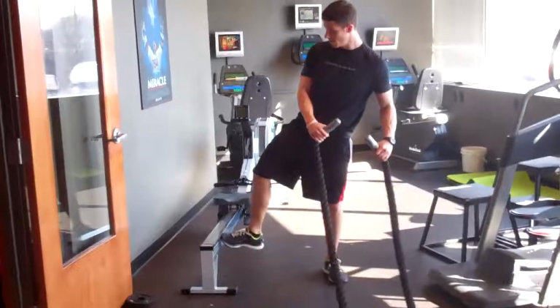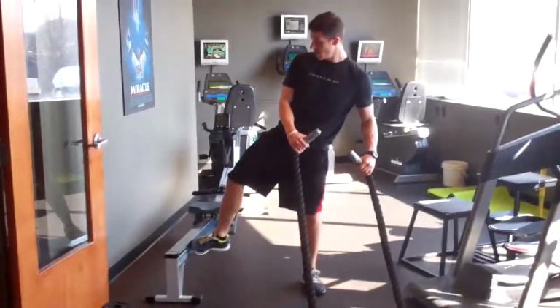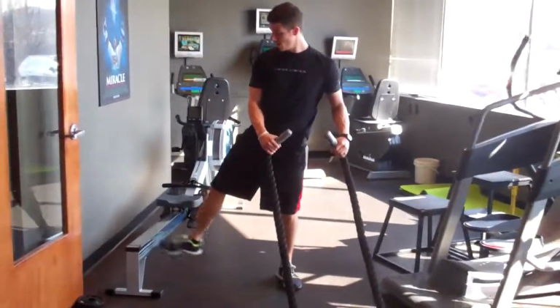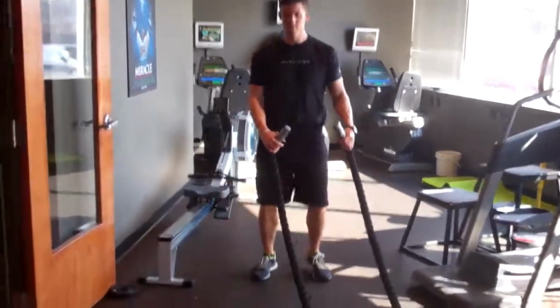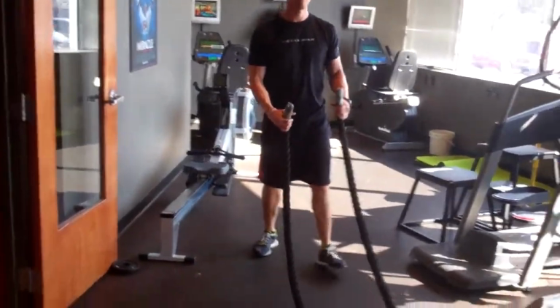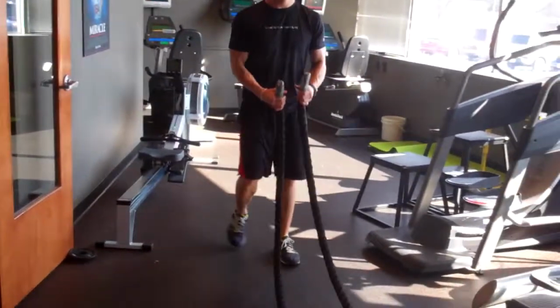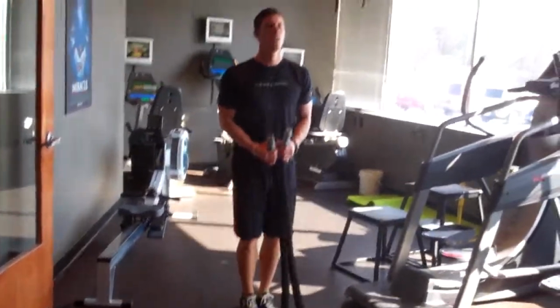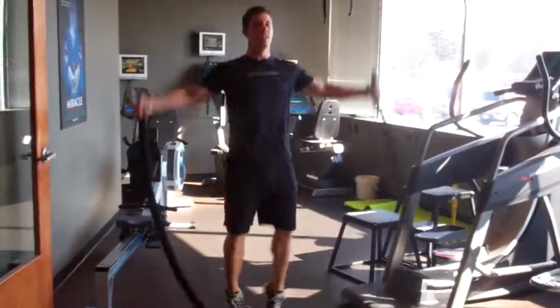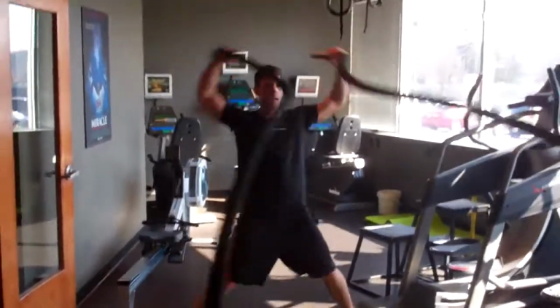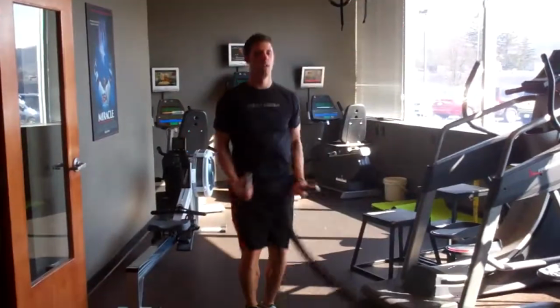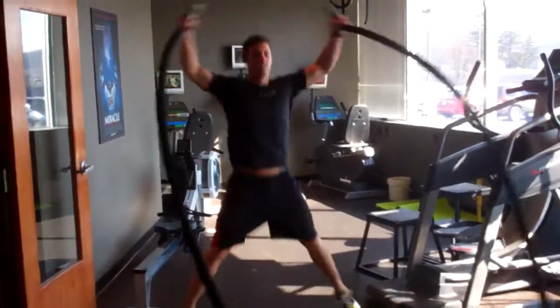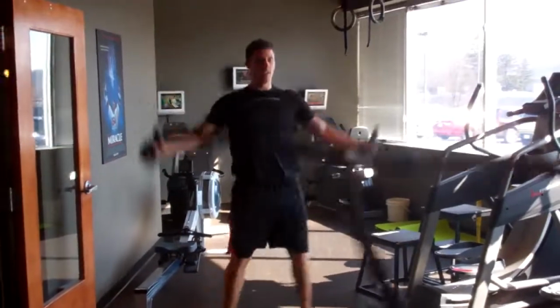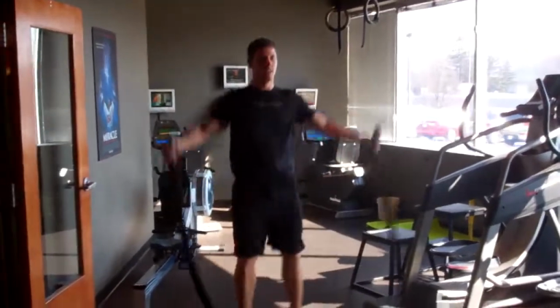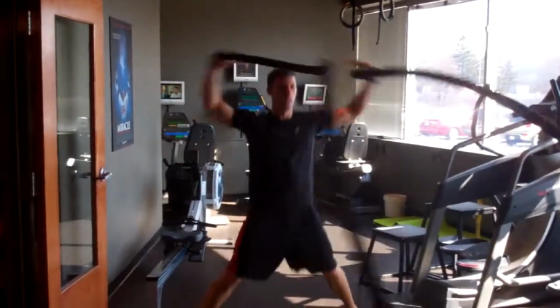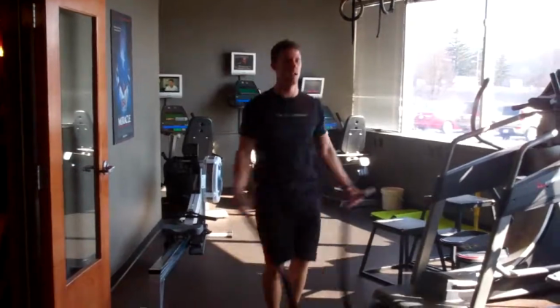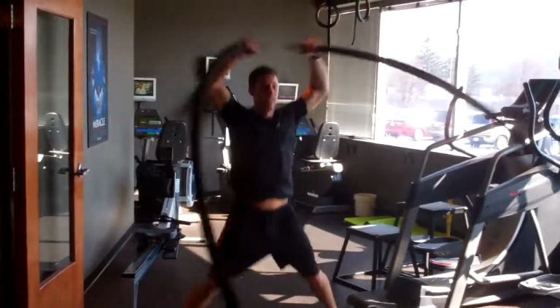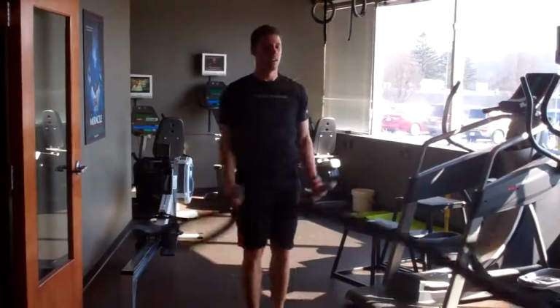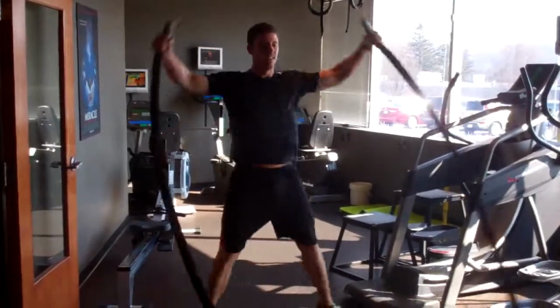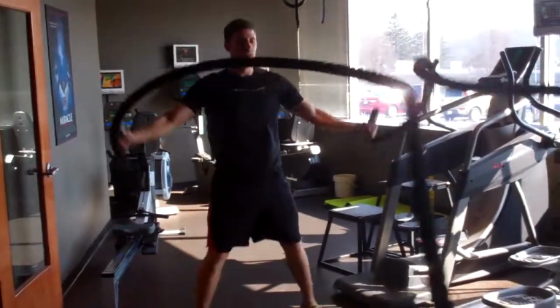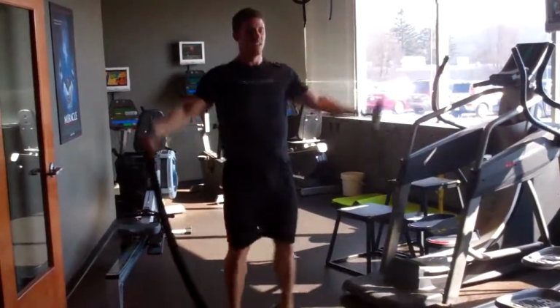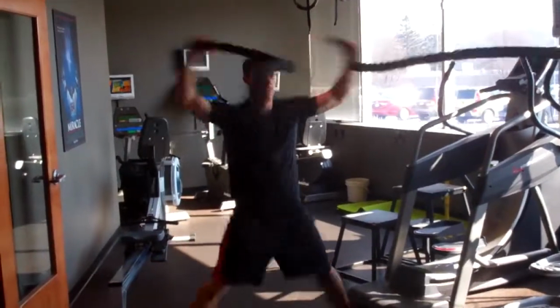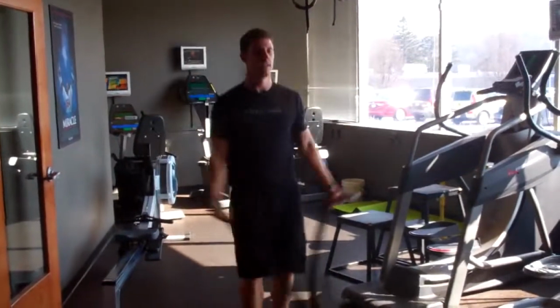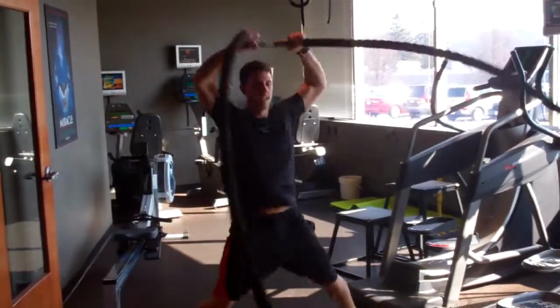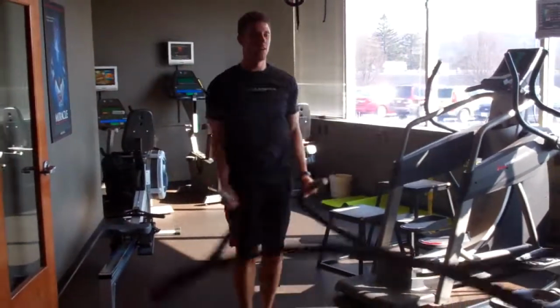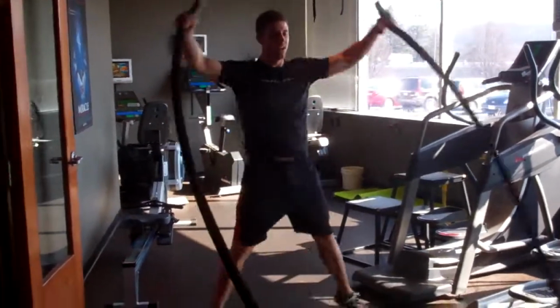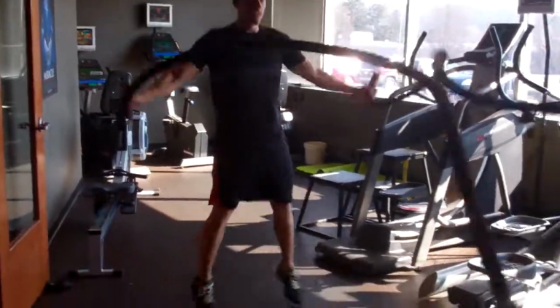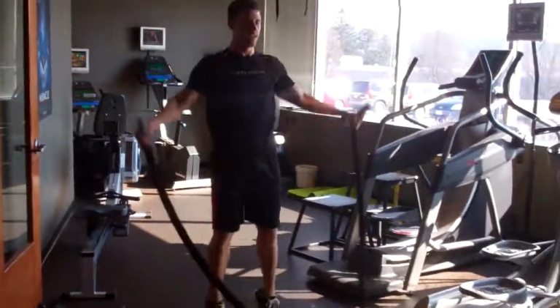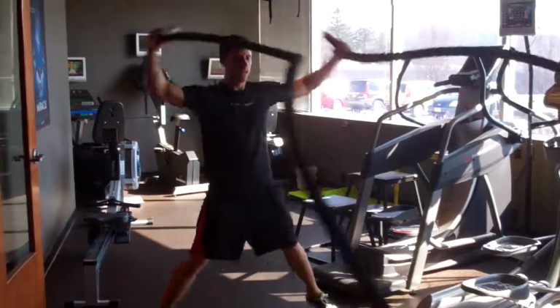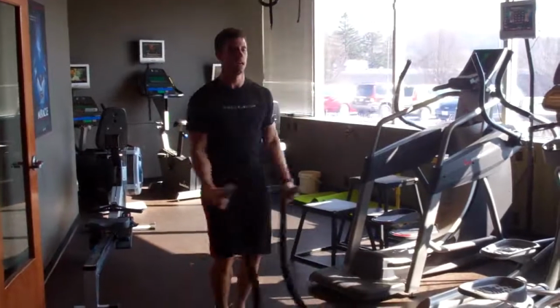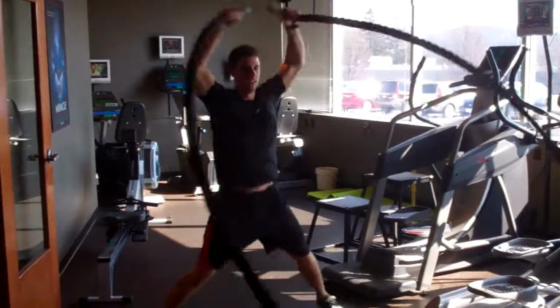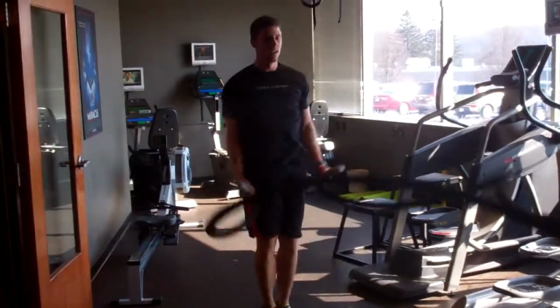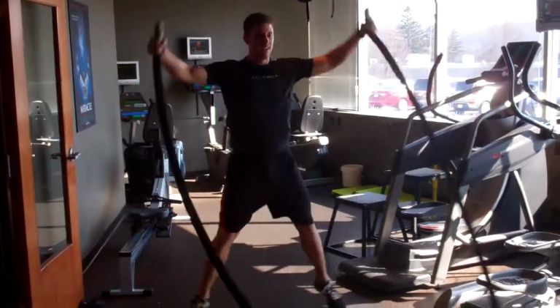All right, so we have a hundred battle jacks as fast as possible. You'll have somebody start the timer for as long as it takes to get a hundred battle jacks.